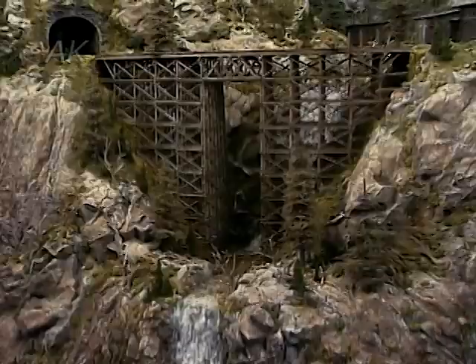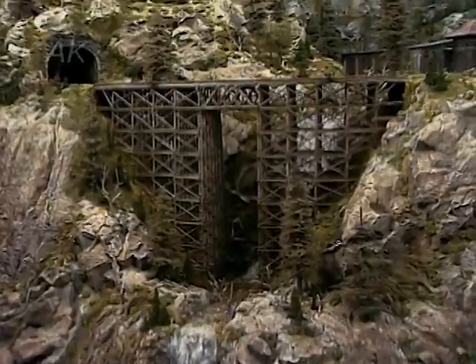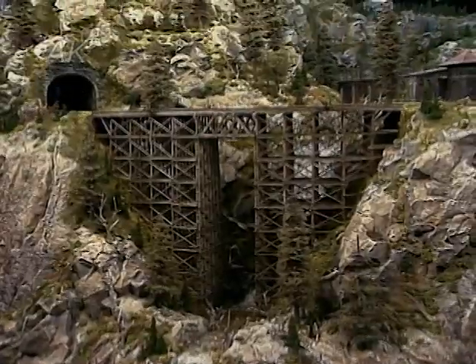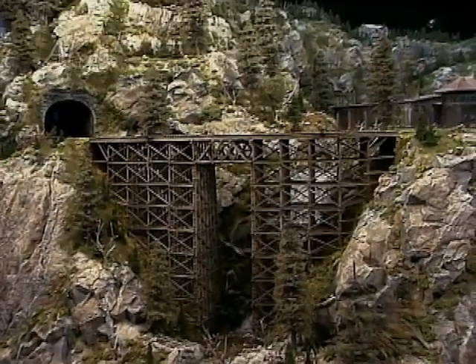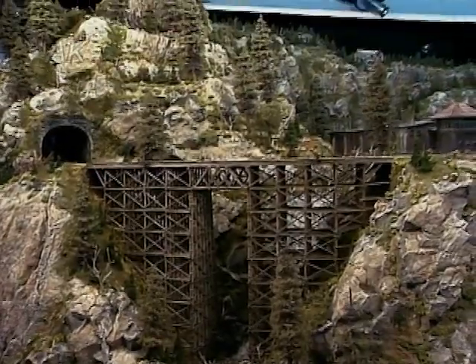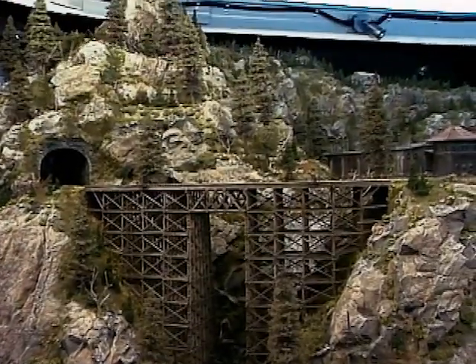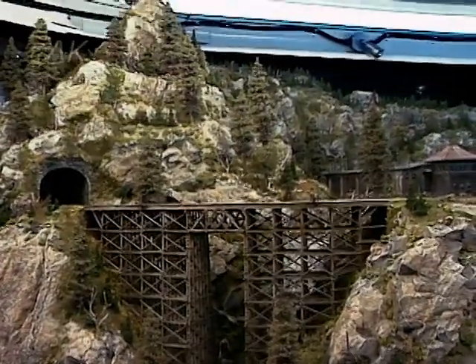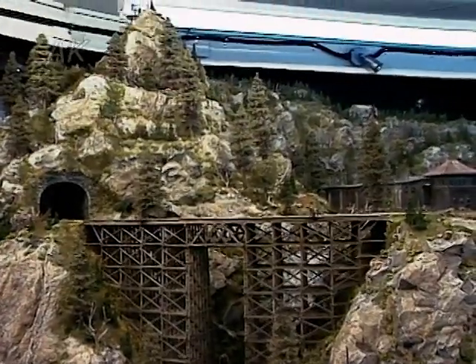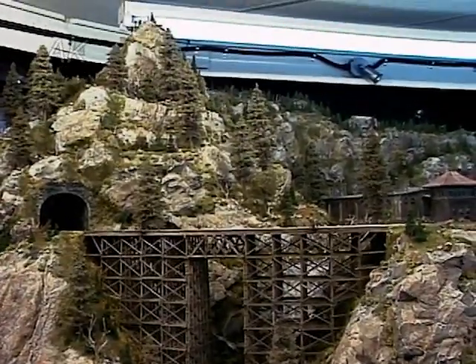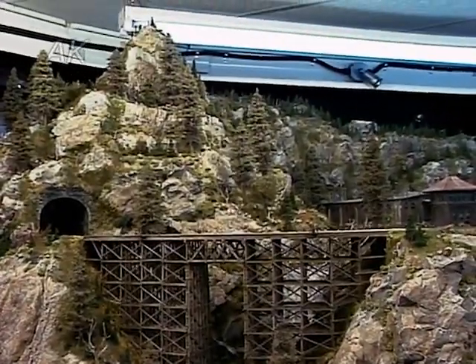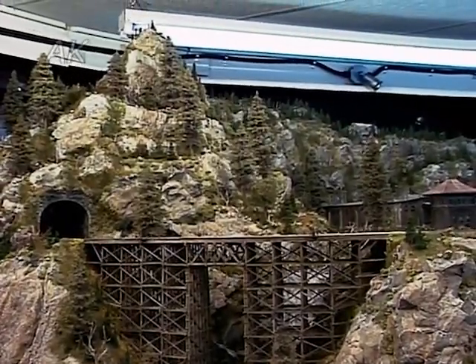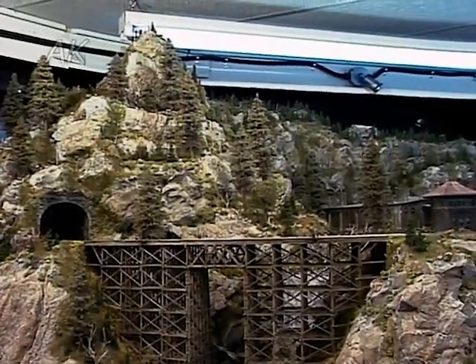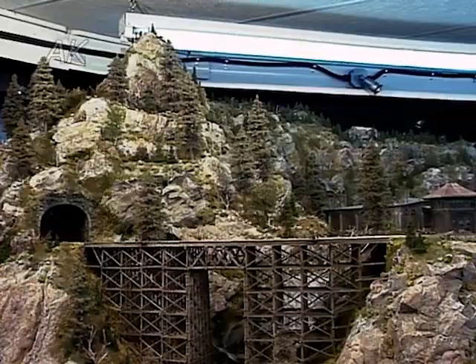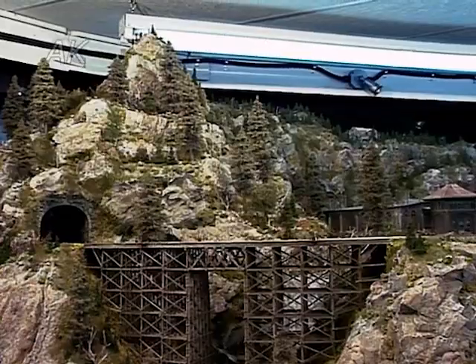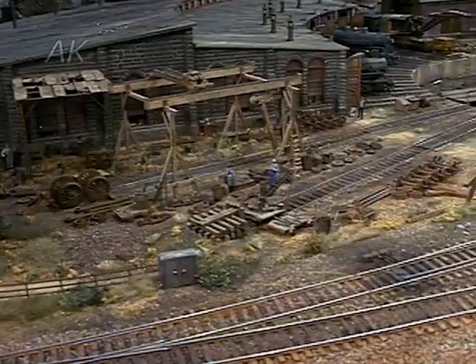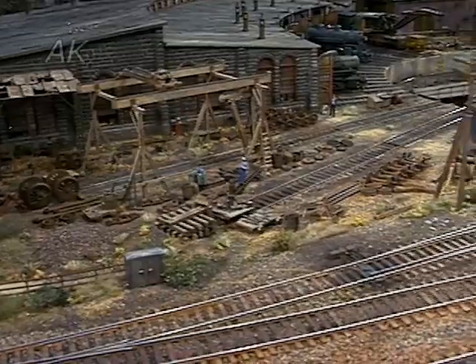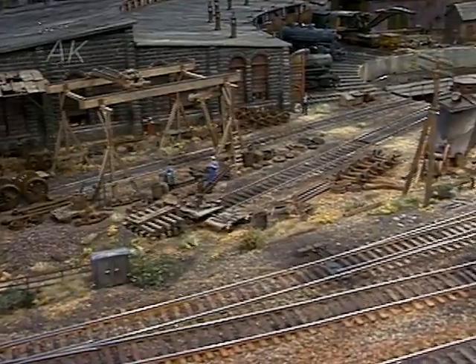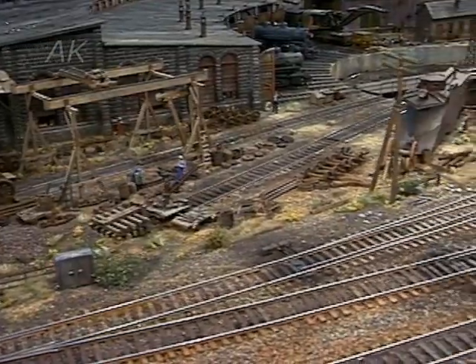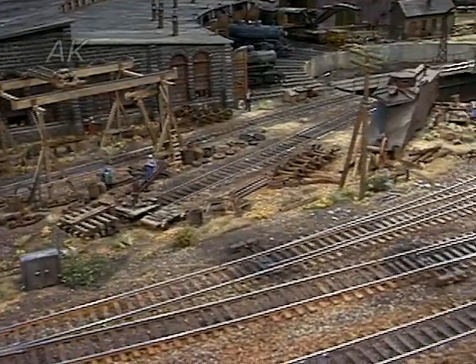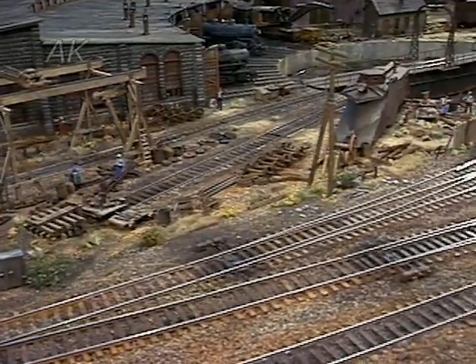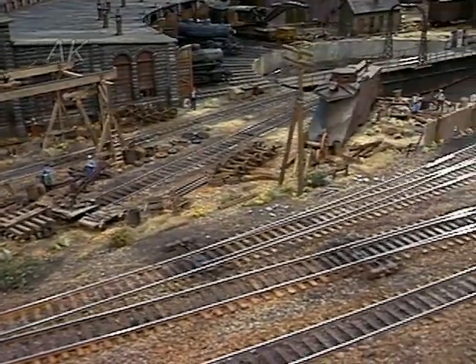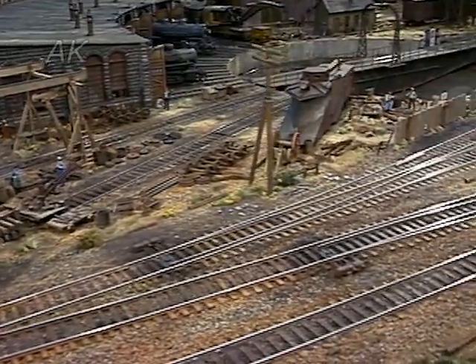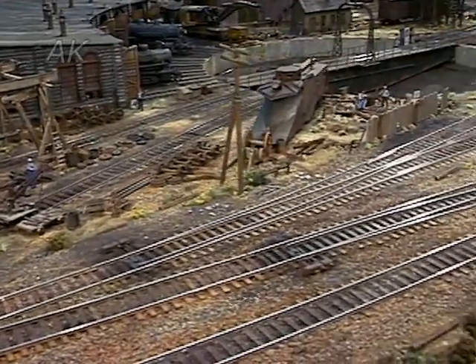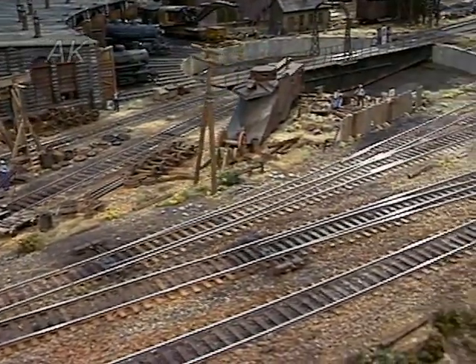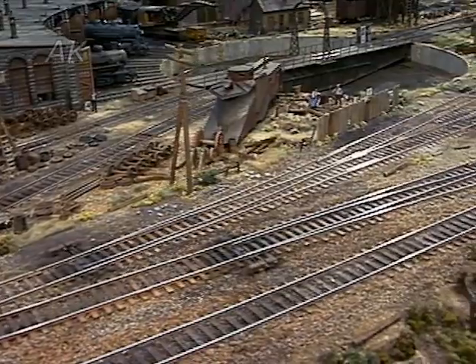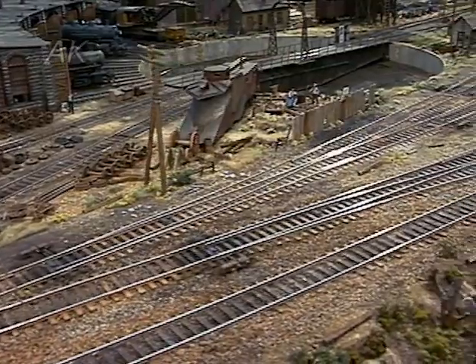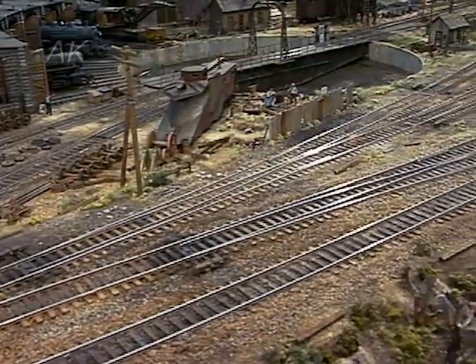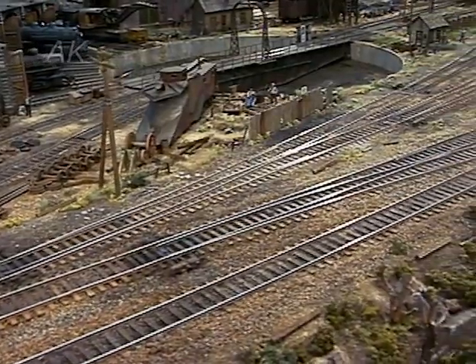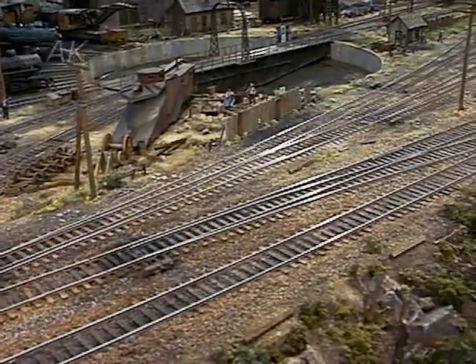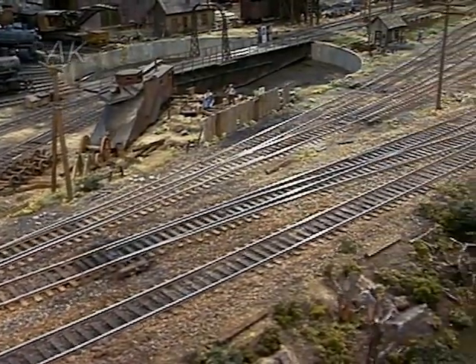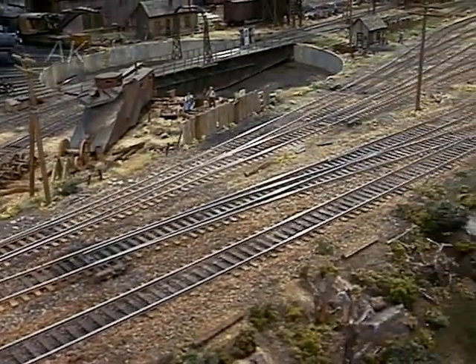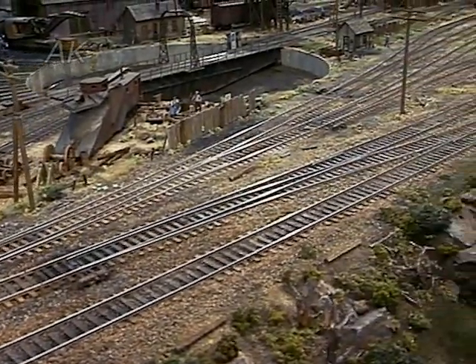Did the mountains cause you any problems? That's really different kind of scenery. The only thing I would say about mountain scenery is it's incredibly messy. I get back to John Allen — I marvel at what he did and the volume of mountain scenery that he had.